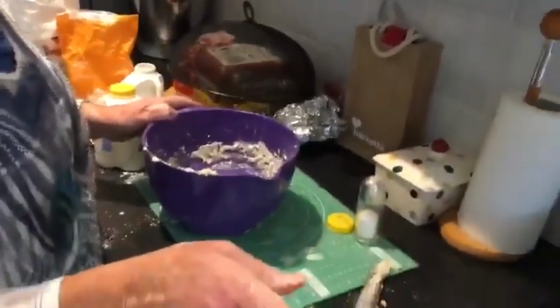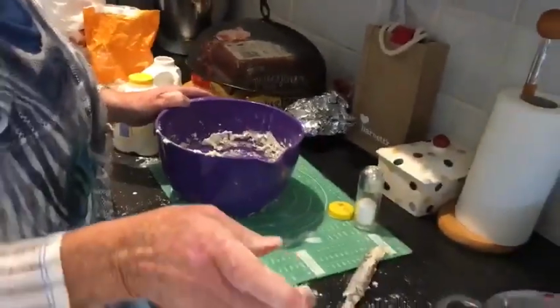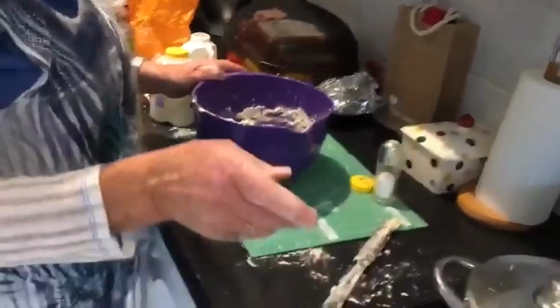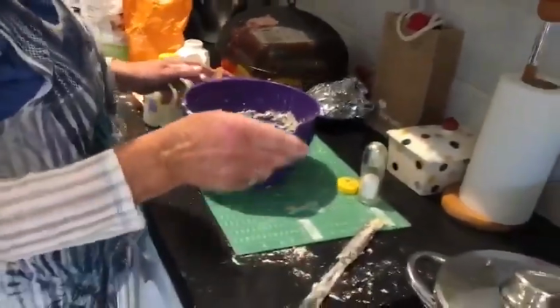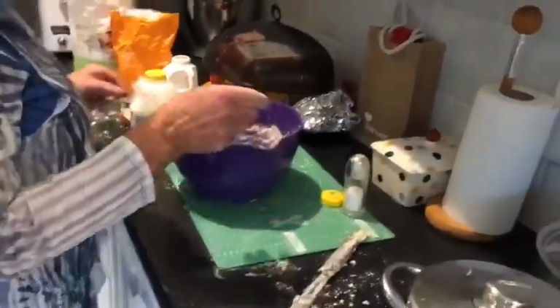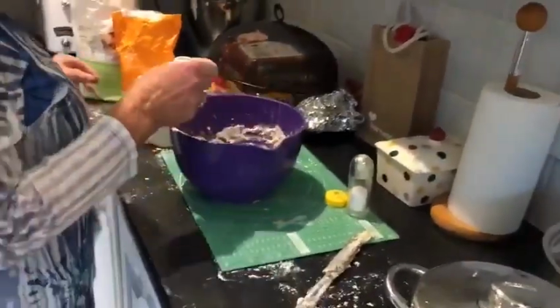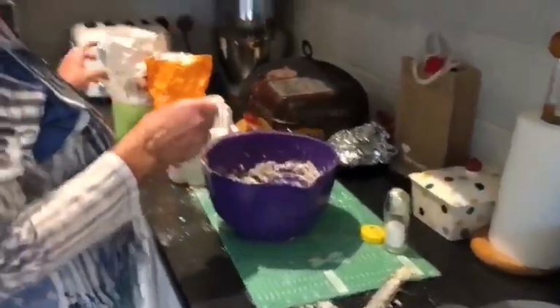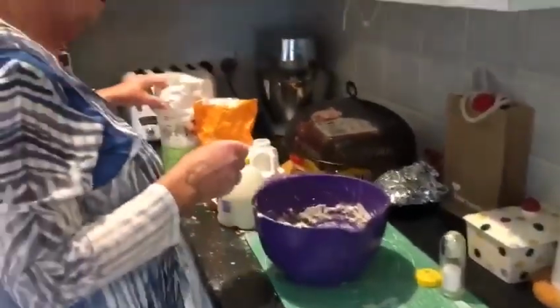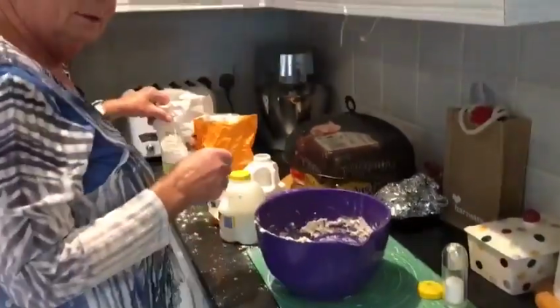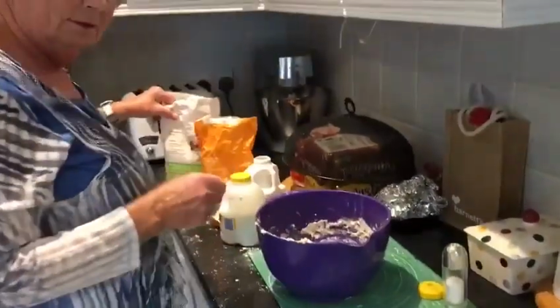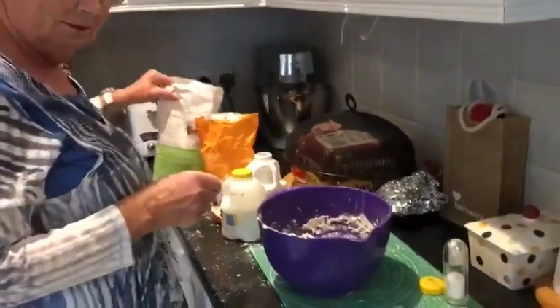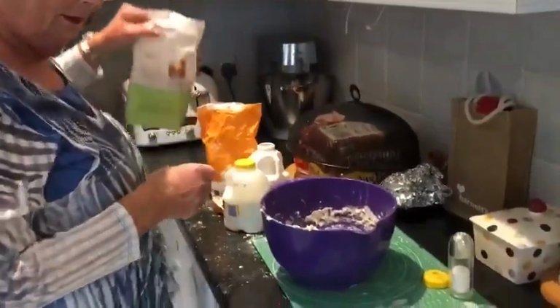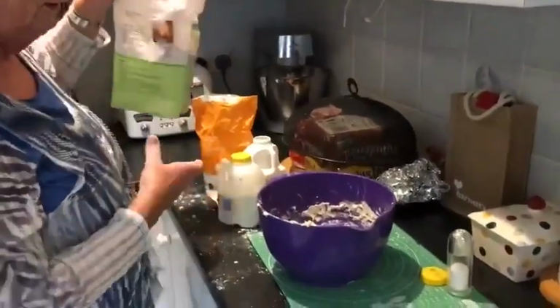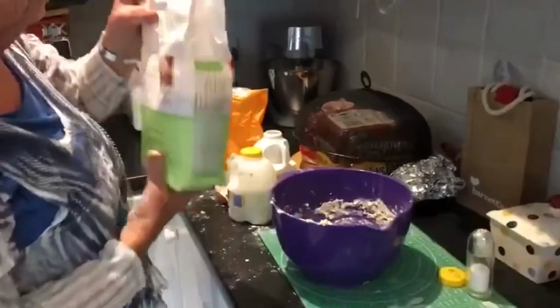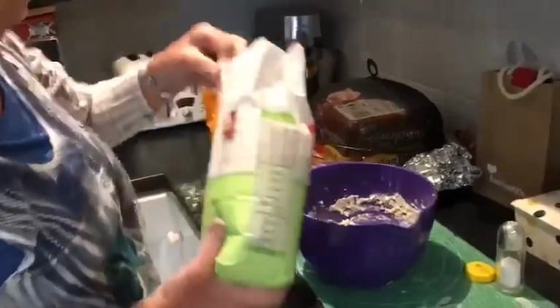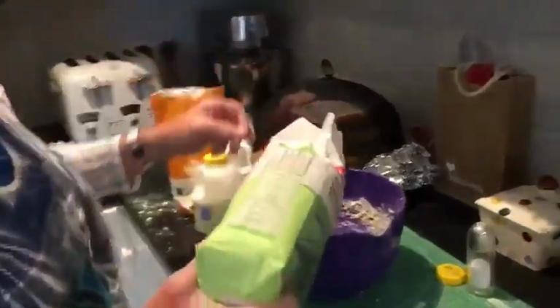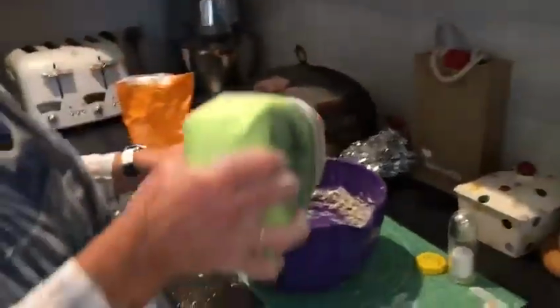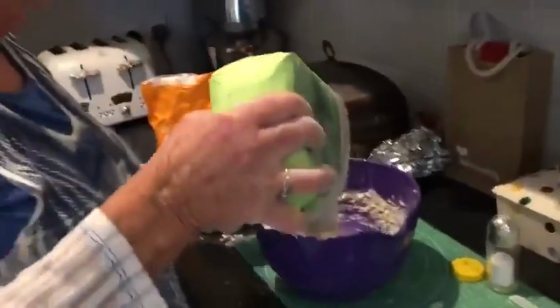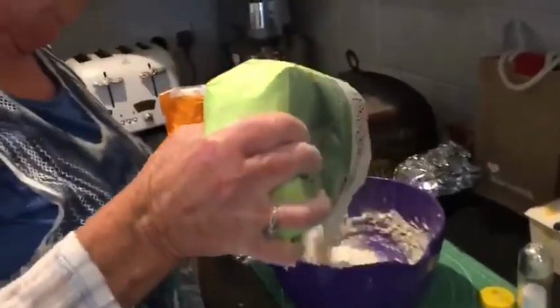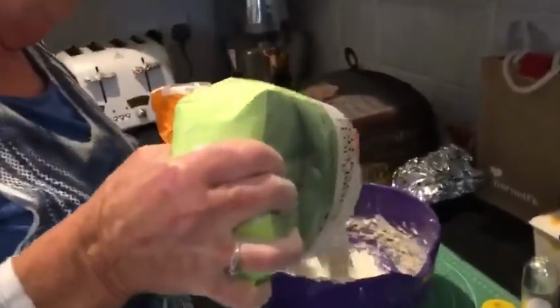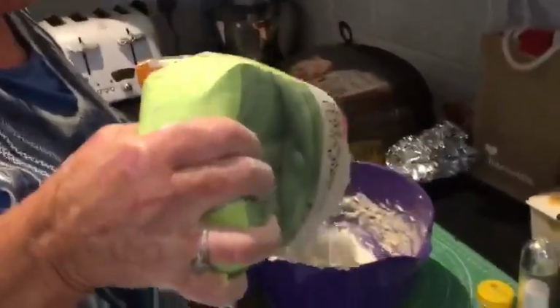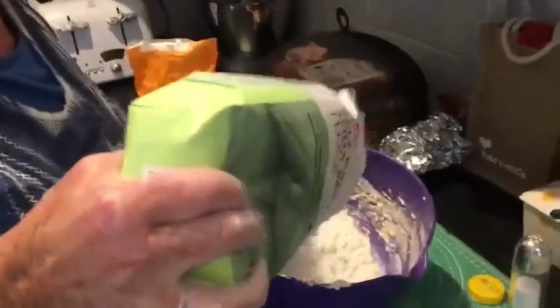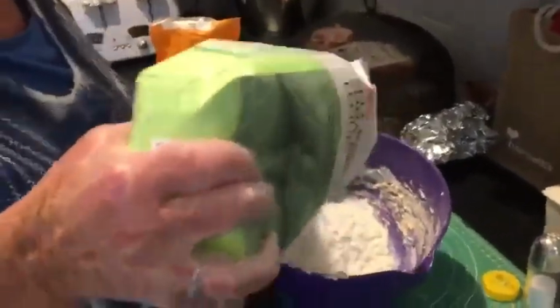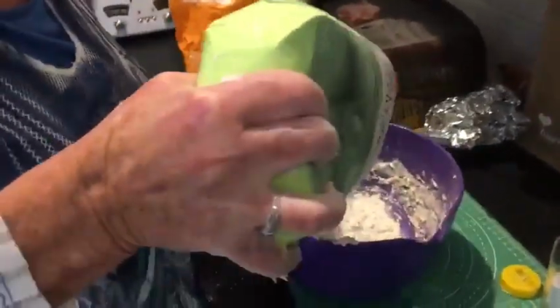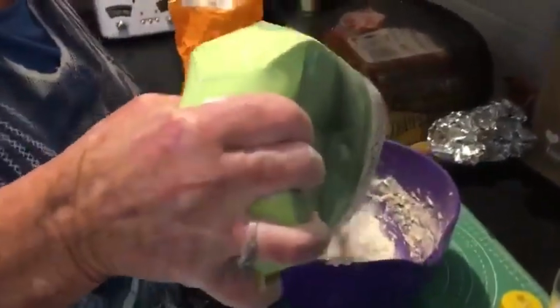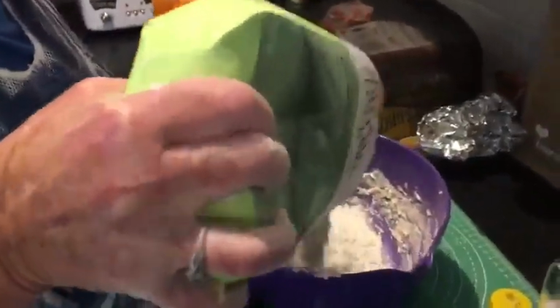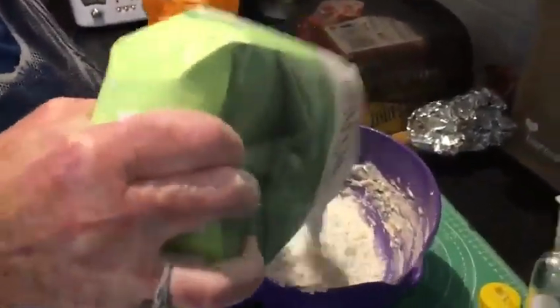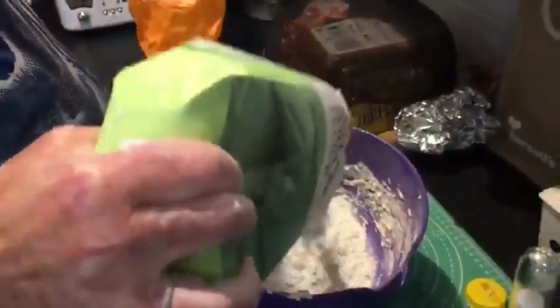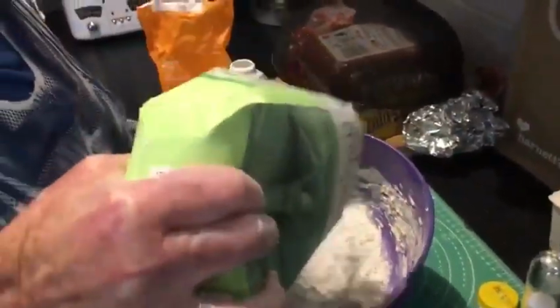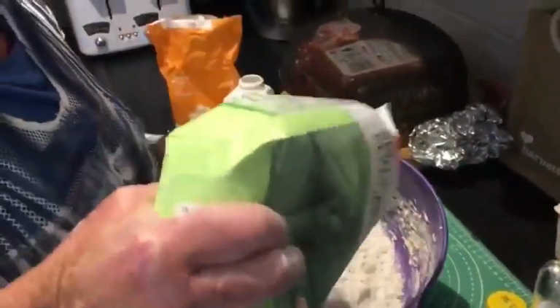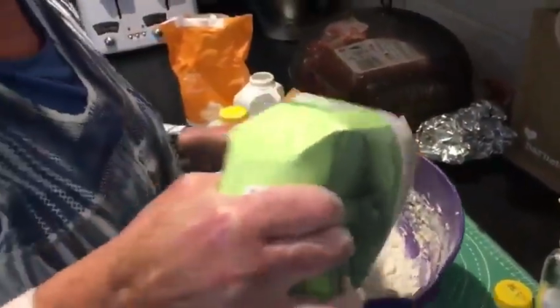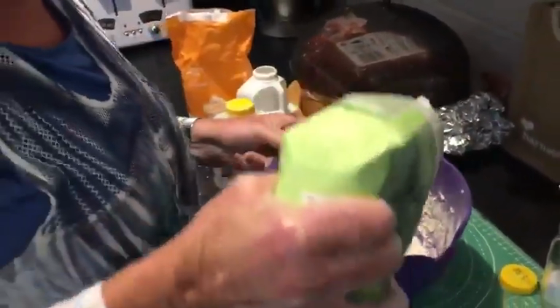Turn on the kettle. Alright, kettle is on. Flour in, roughly about a pound.